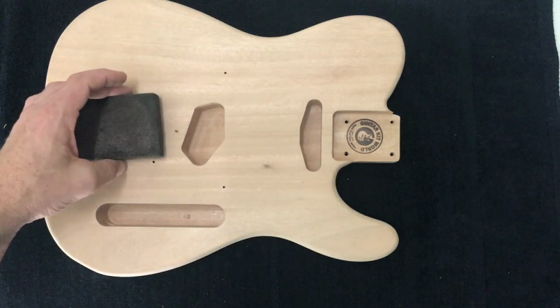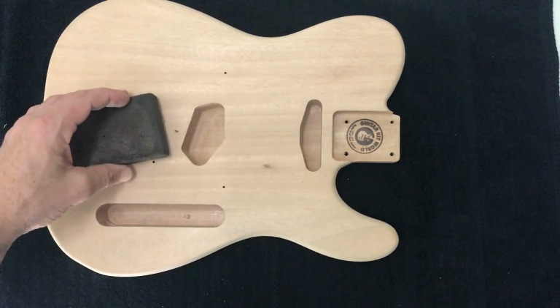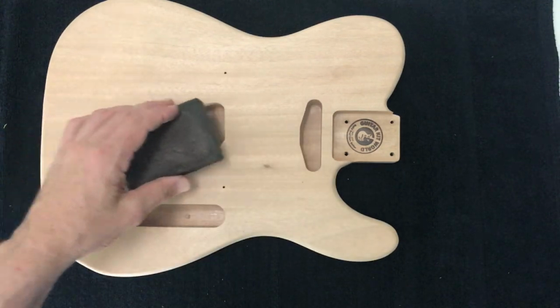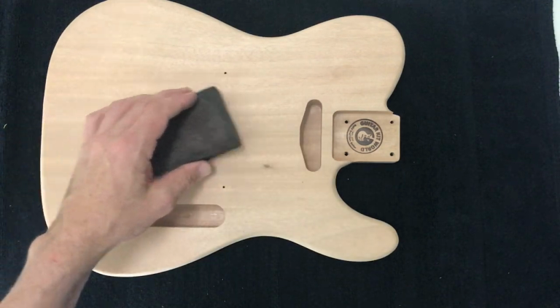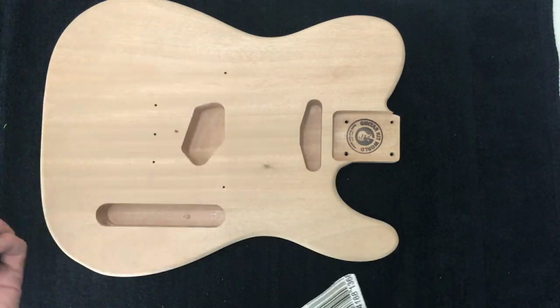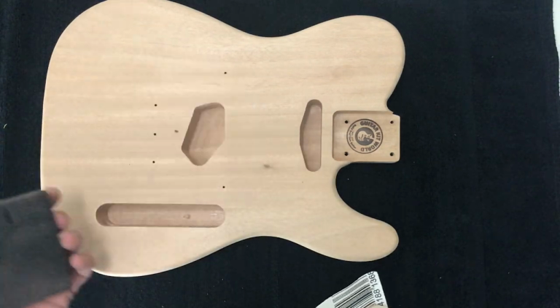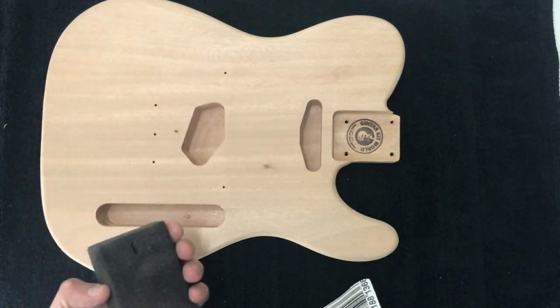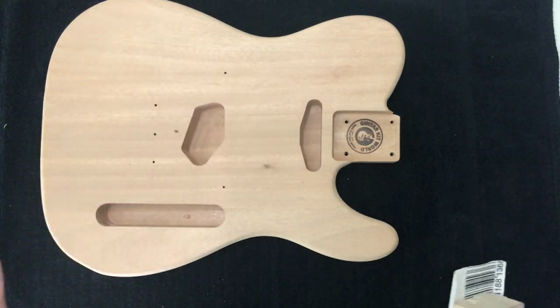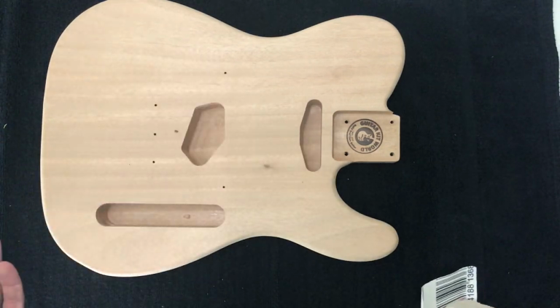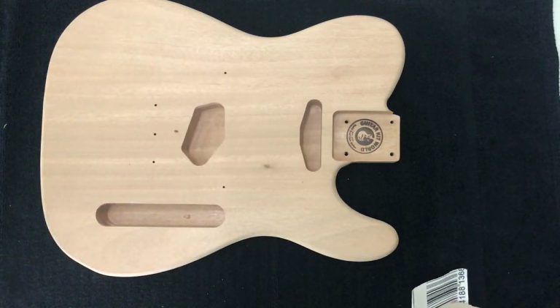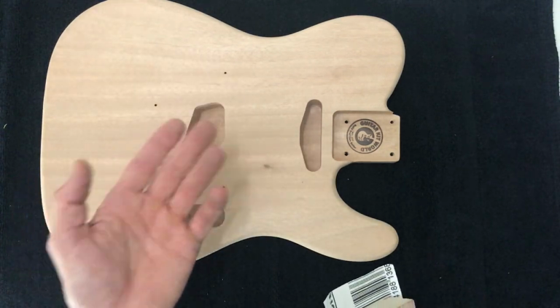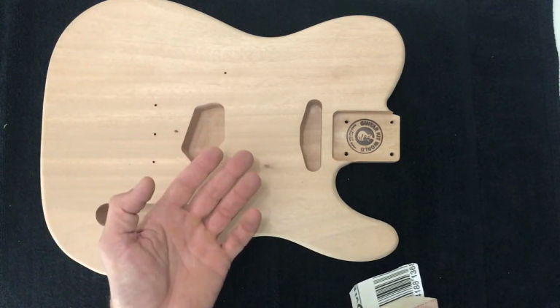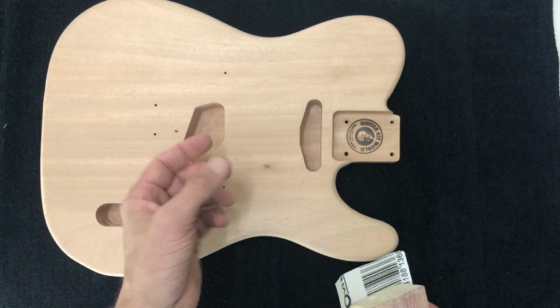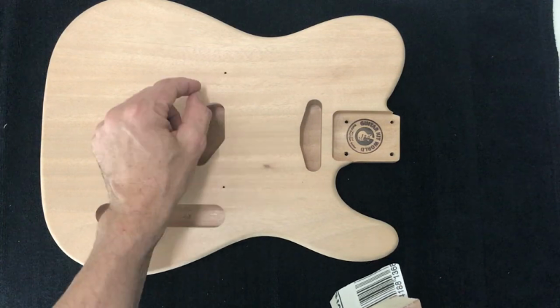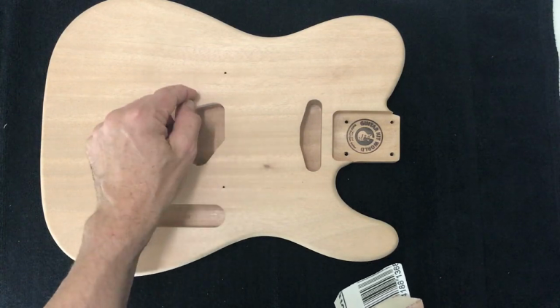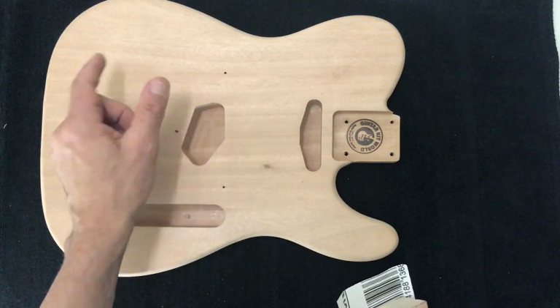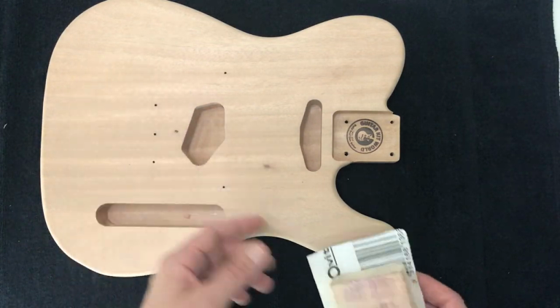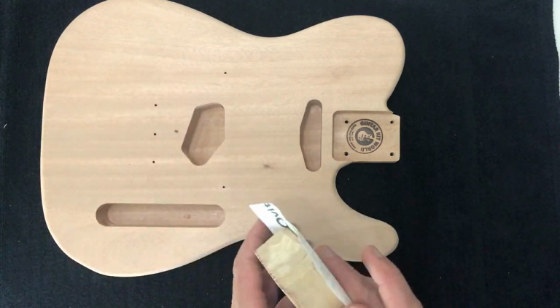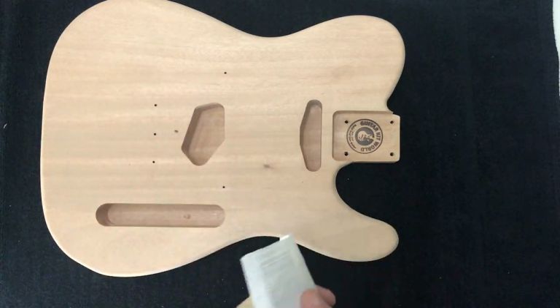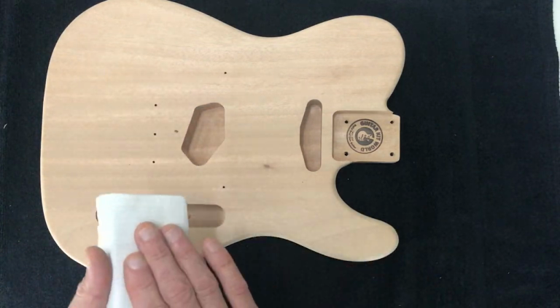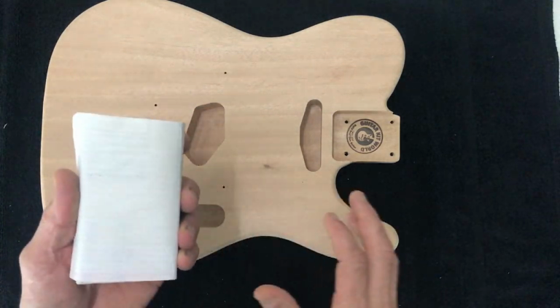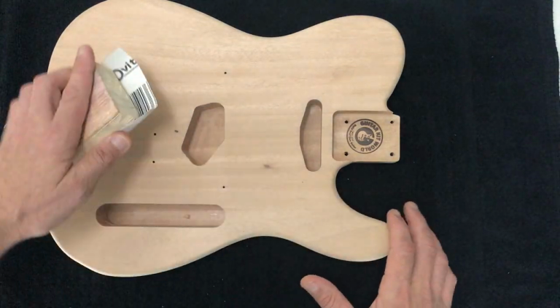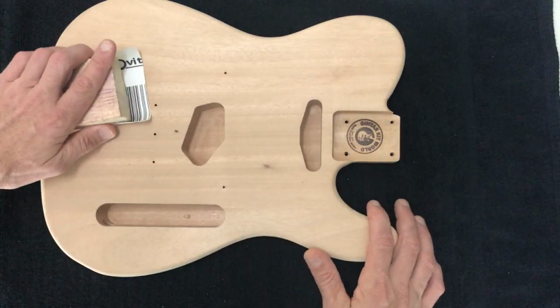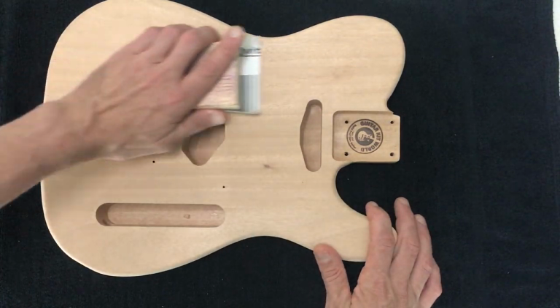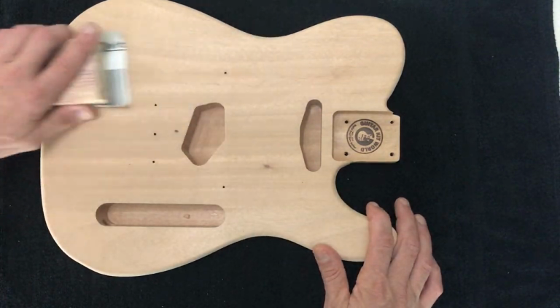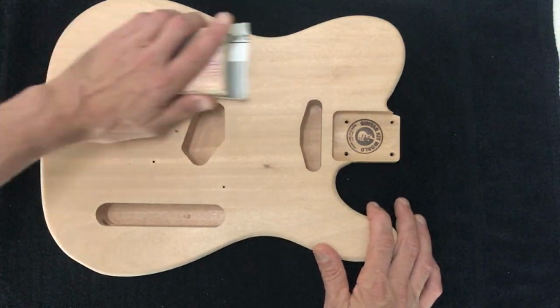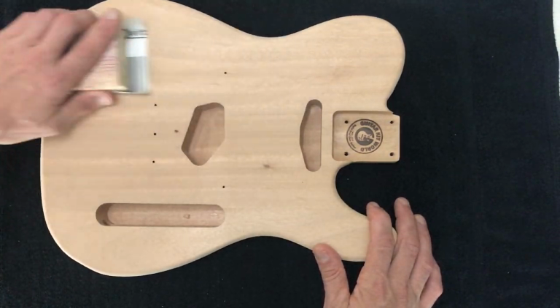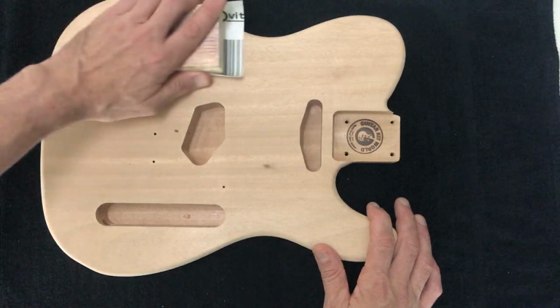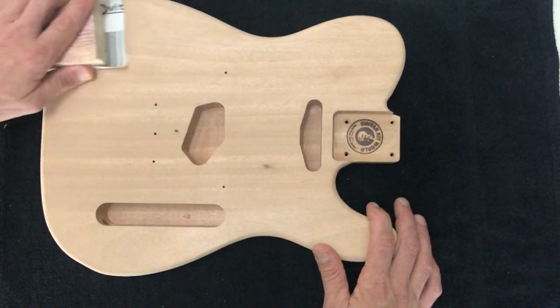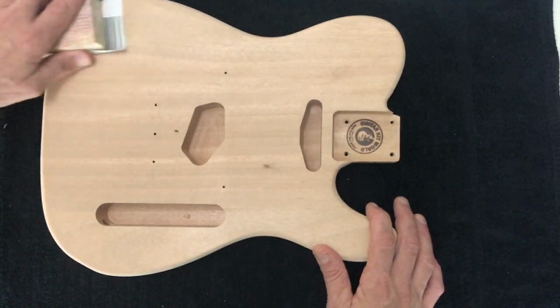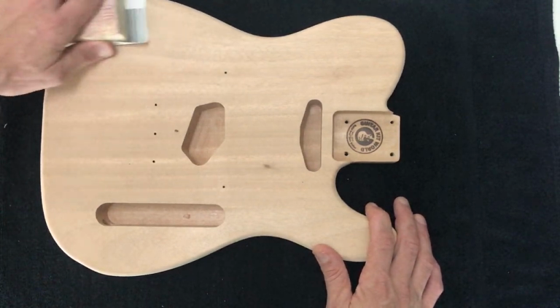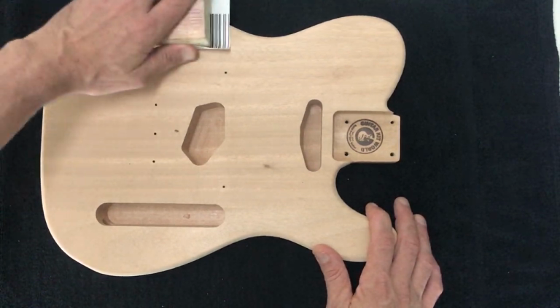is that a softer backing will conform to any bumps. Basically, the softer backing is just going to allow those bumps to remain in place, where a hard block like this, when you're sanding, is just going to sand it flat. So that's what we're trying to do.